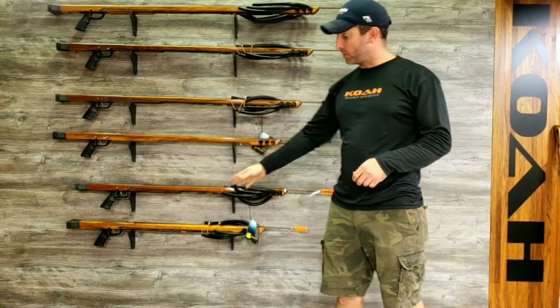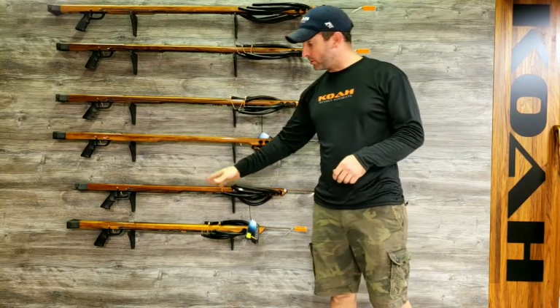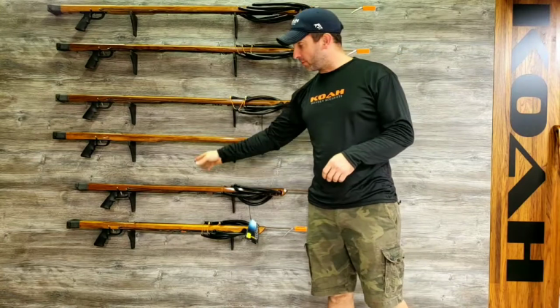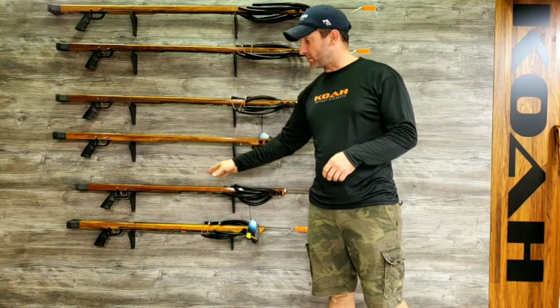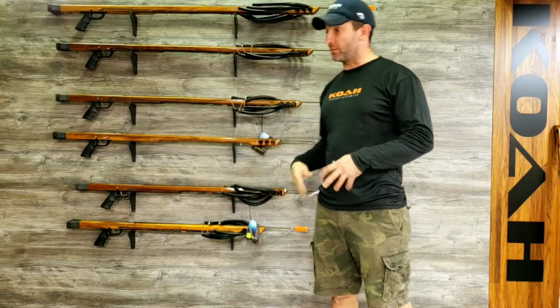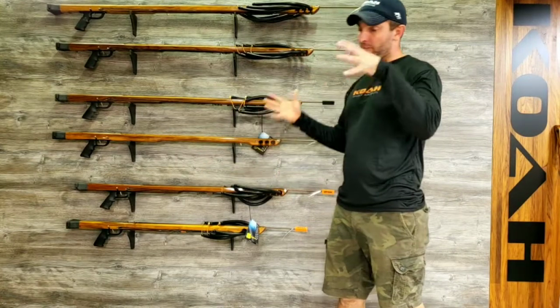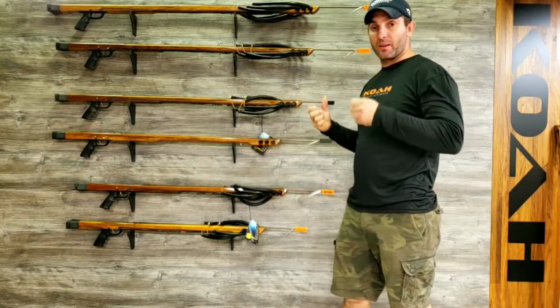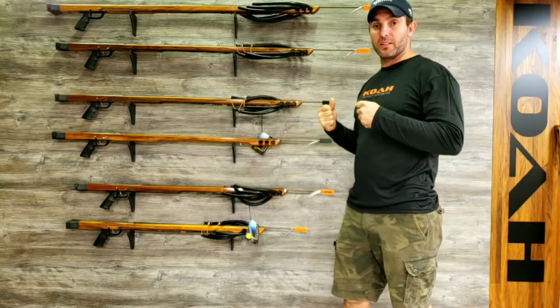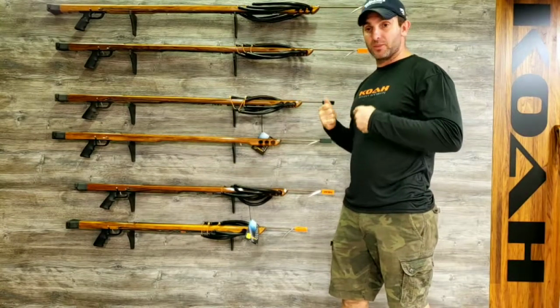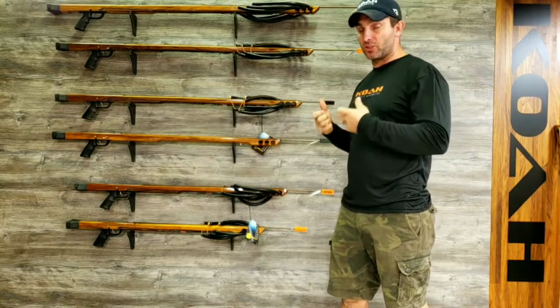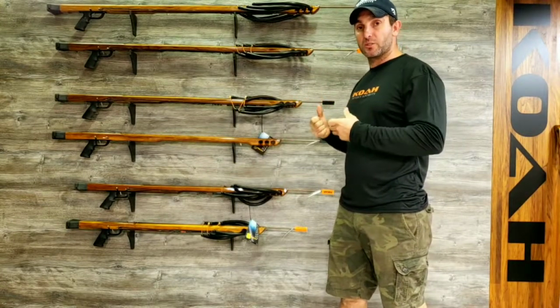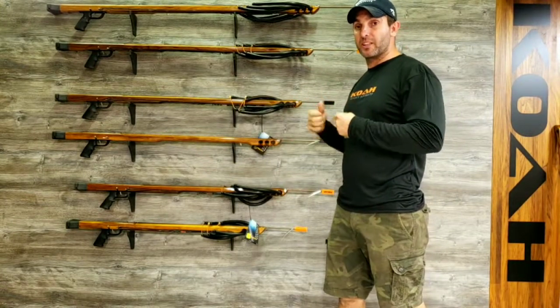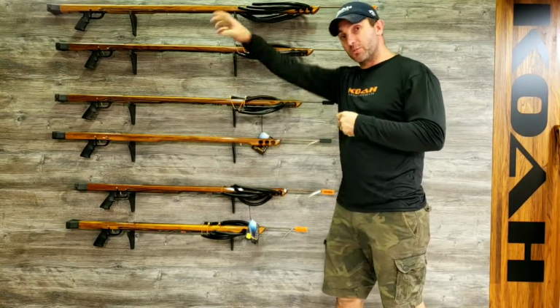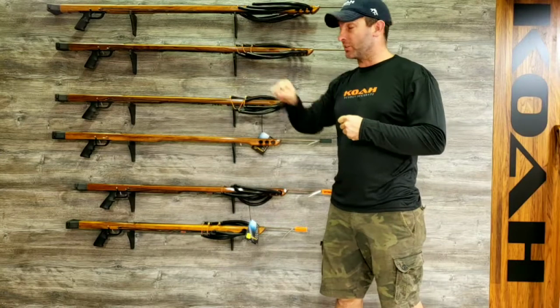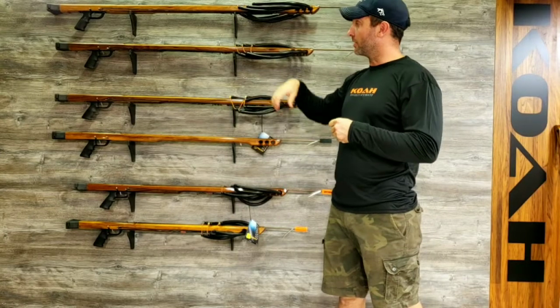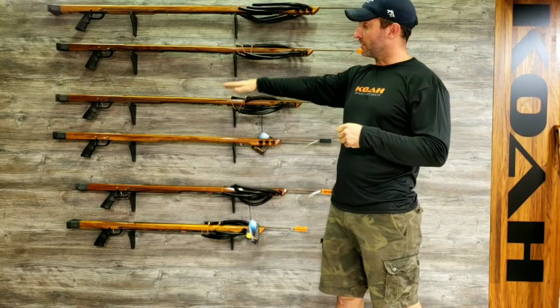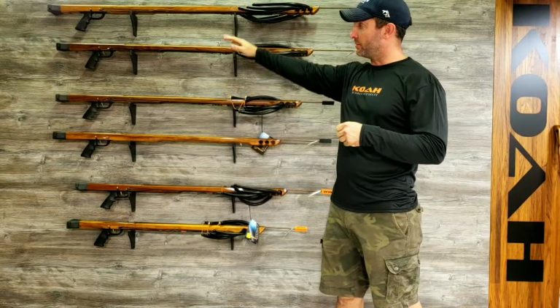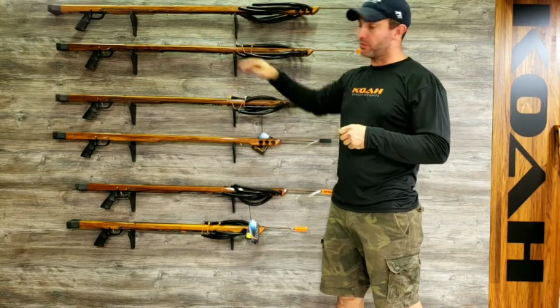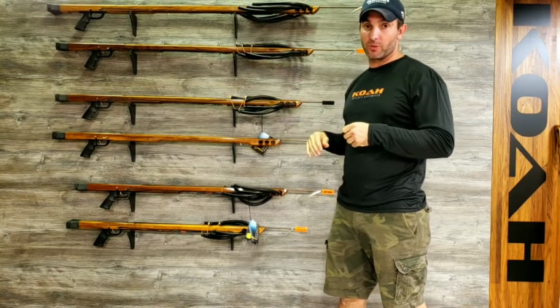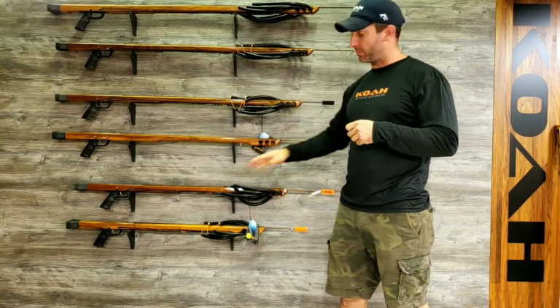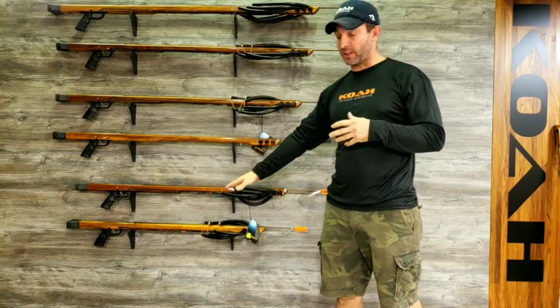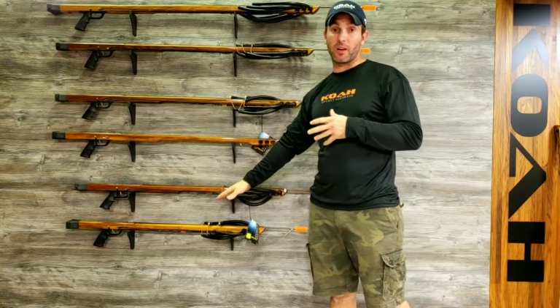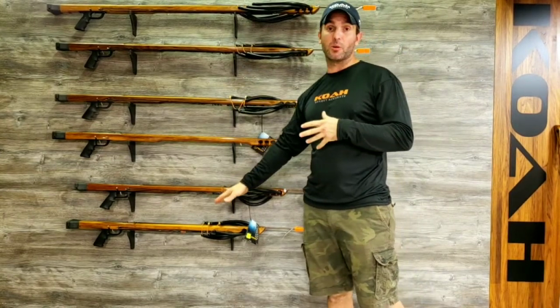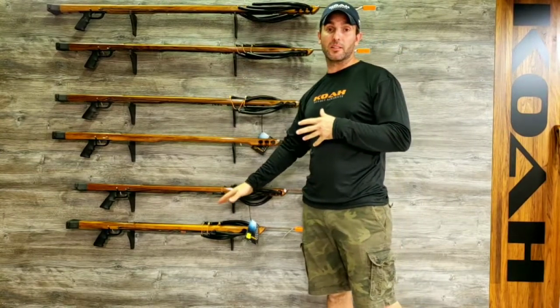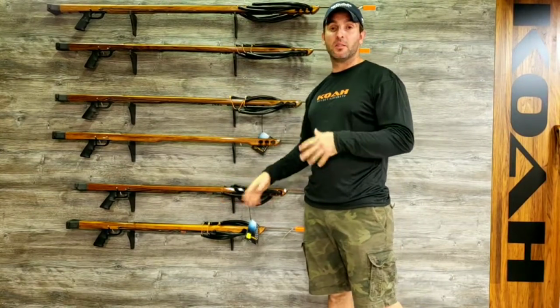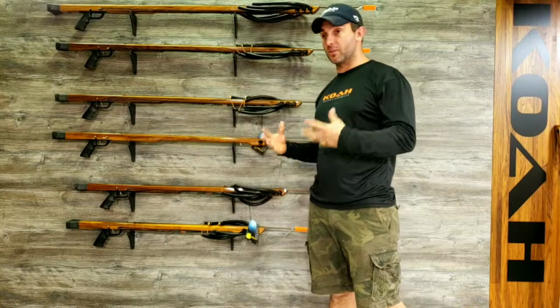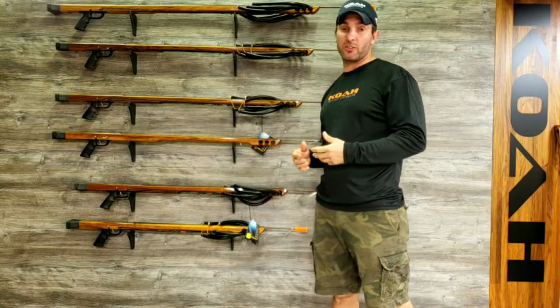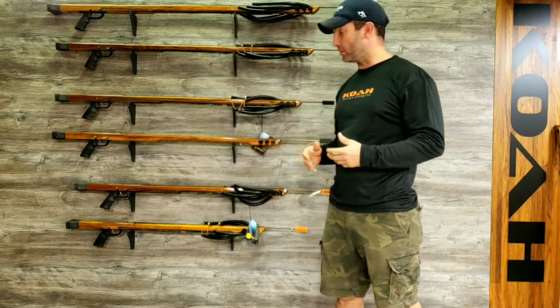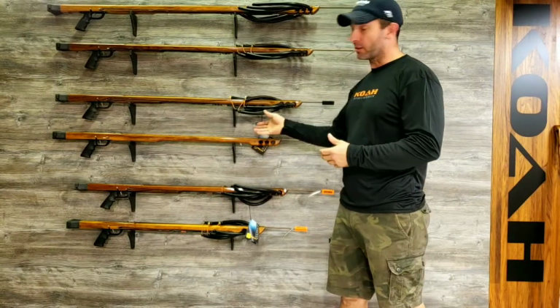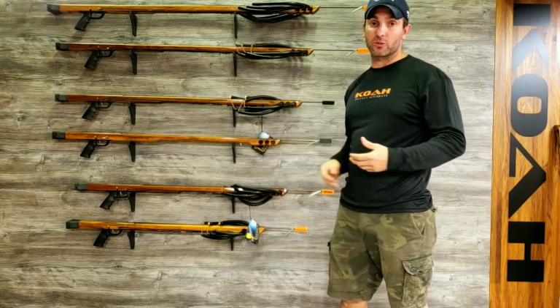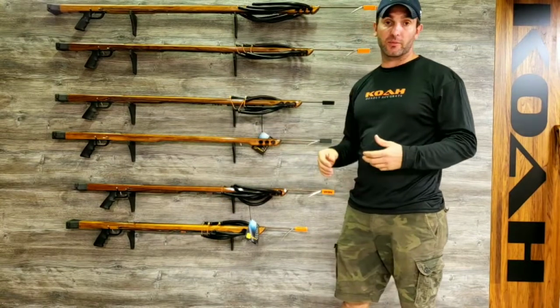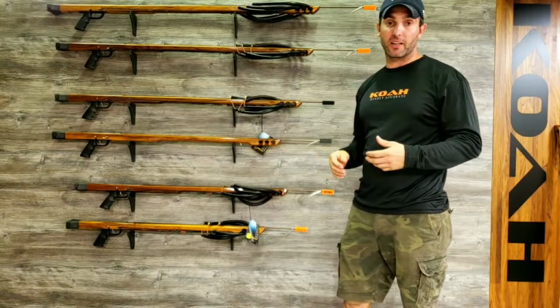The 42 and 45 are great for anybody that is just getting into the sport who has trouble reaching the longer guns like the 52 and 54. They're both highly mobile guns. They have good range to them and with our enclosed track they're very accurate.